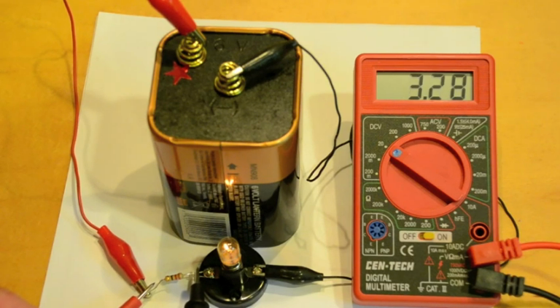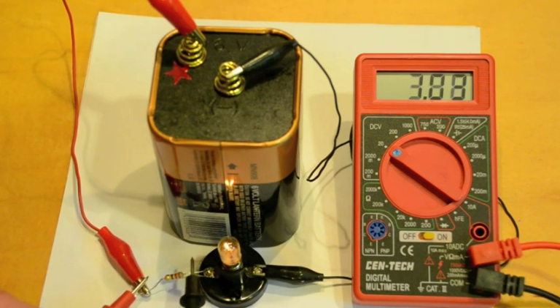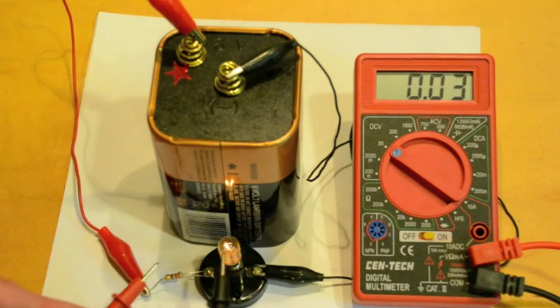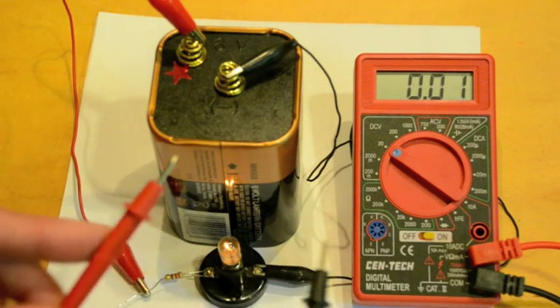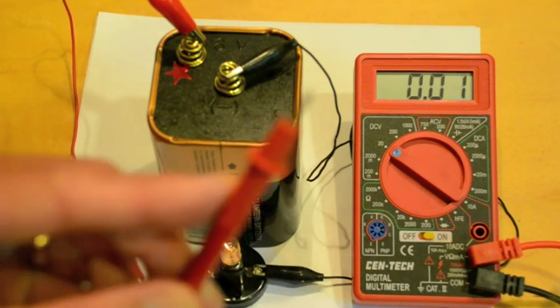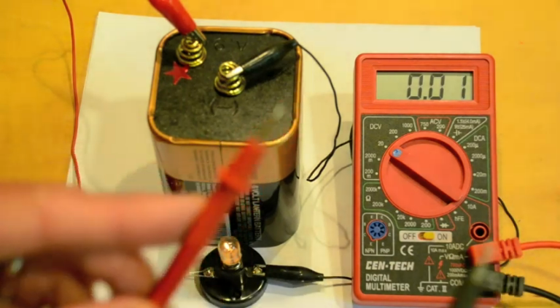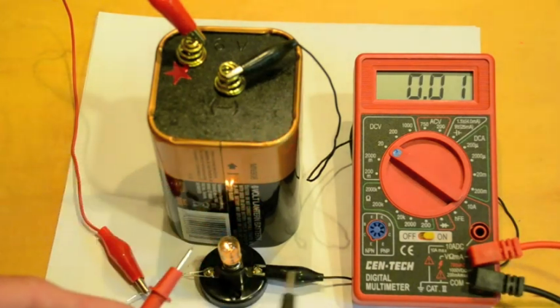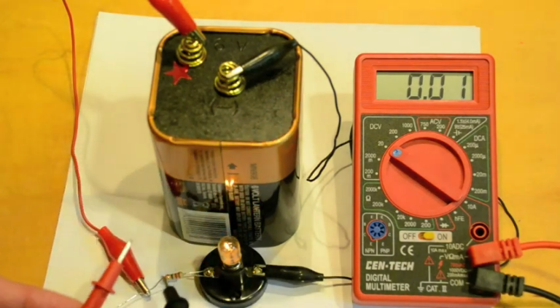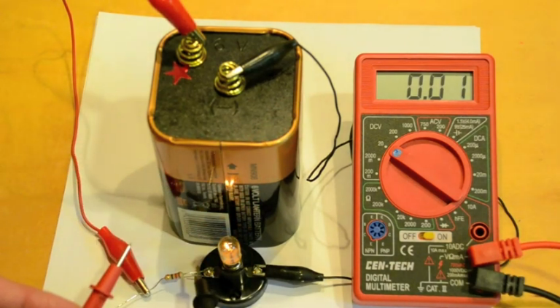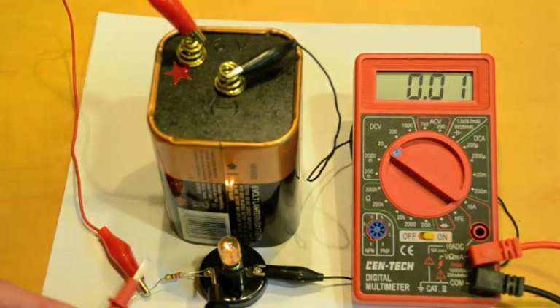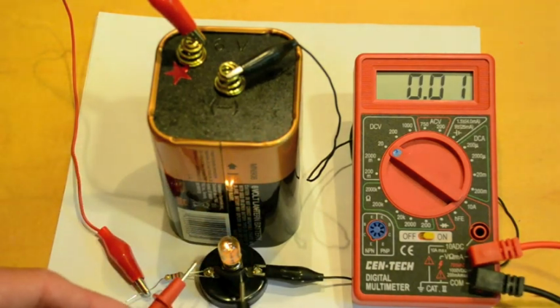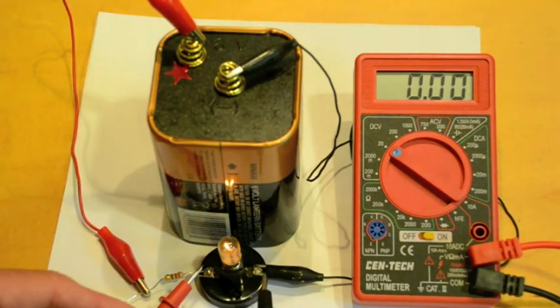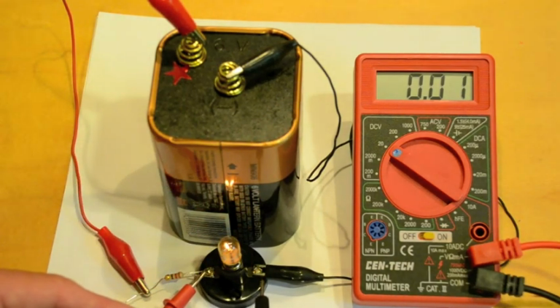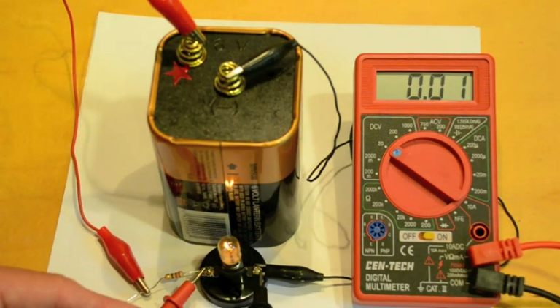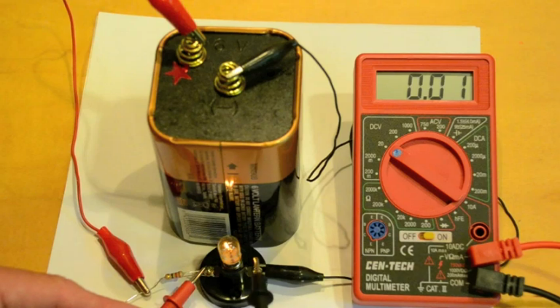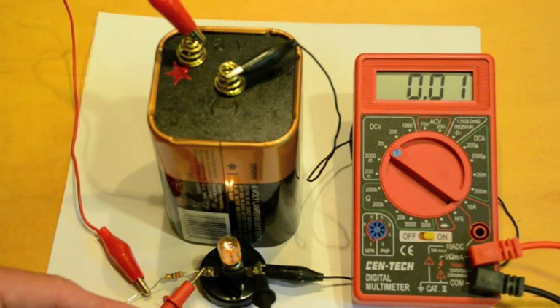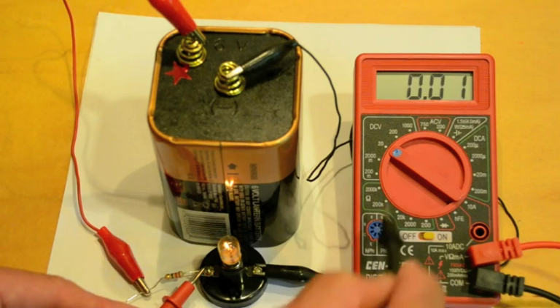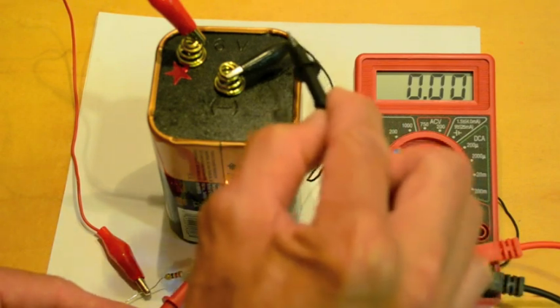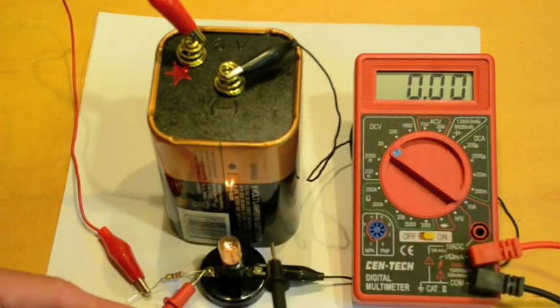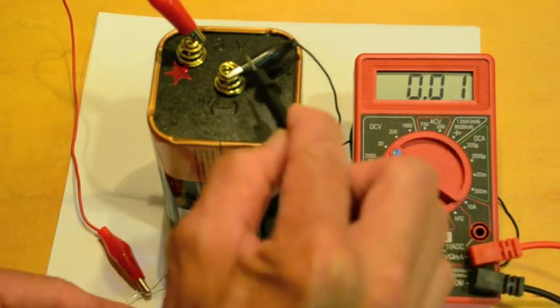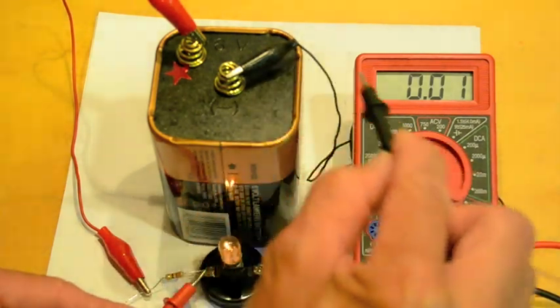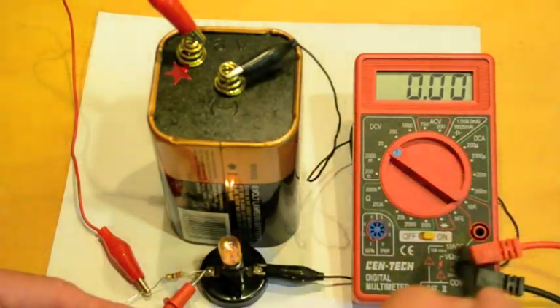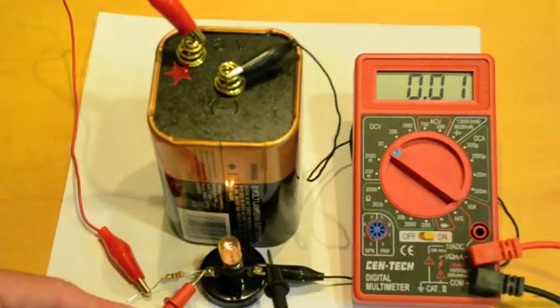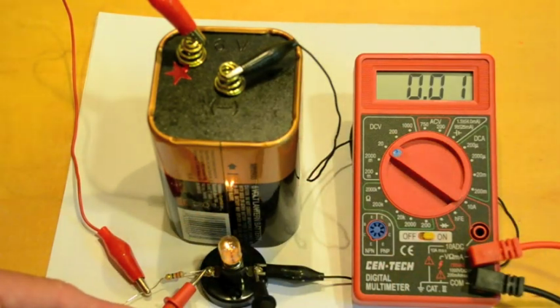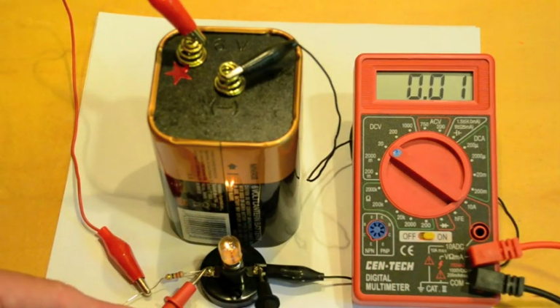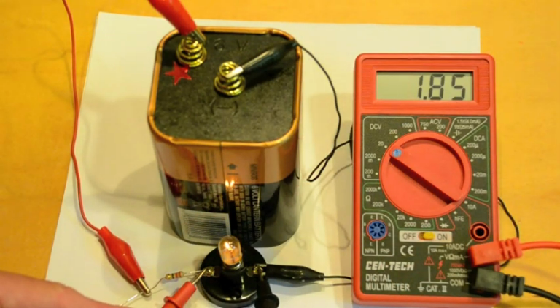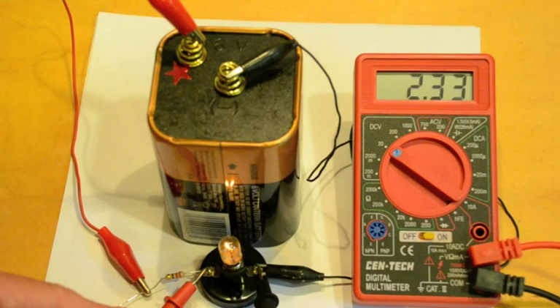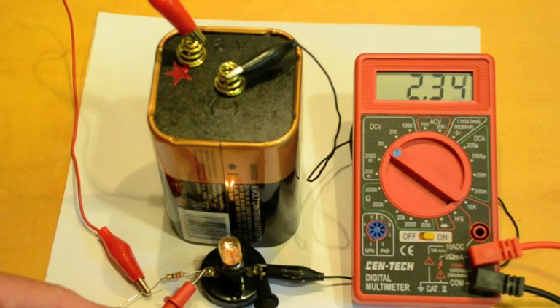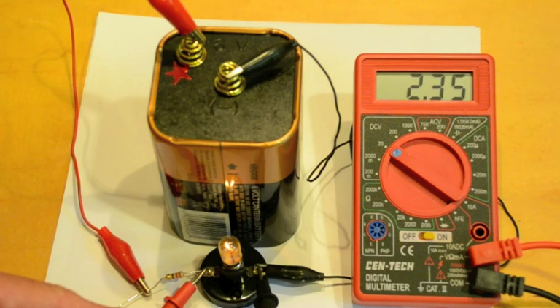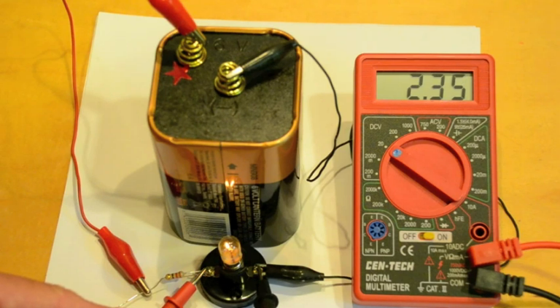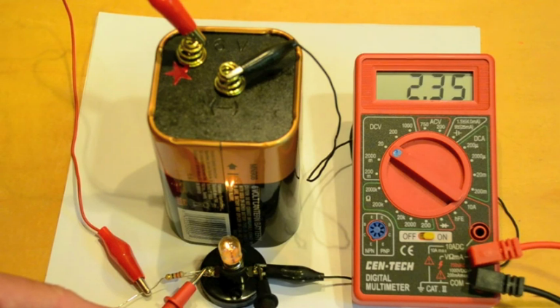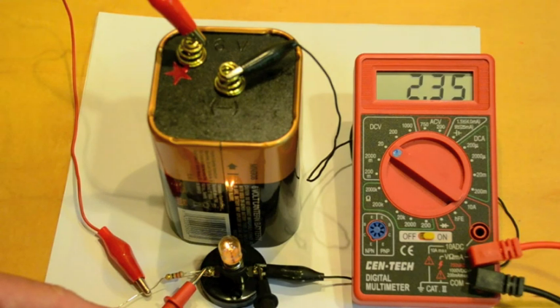Then I can measure across the bulb by taking my two probes. Again, this side is going to be more positive. The black end is connected to the negative terminal, so we know that is the negative end. I get 2.35 volts.